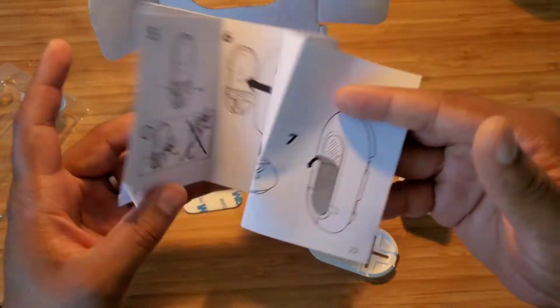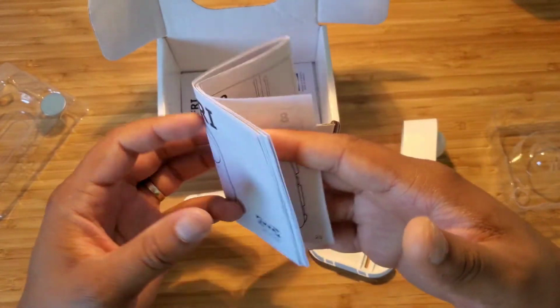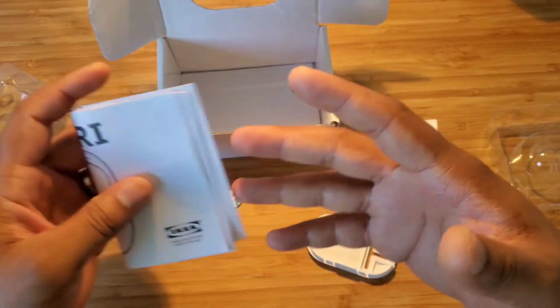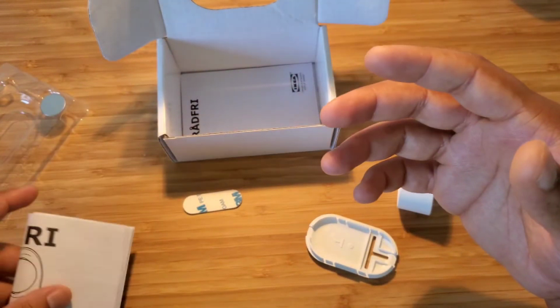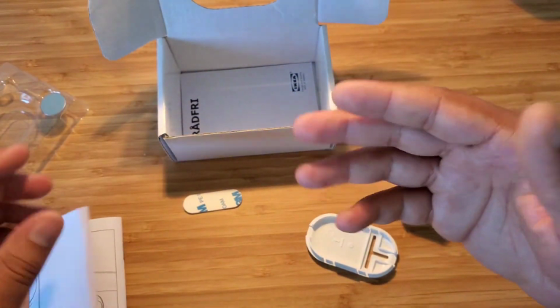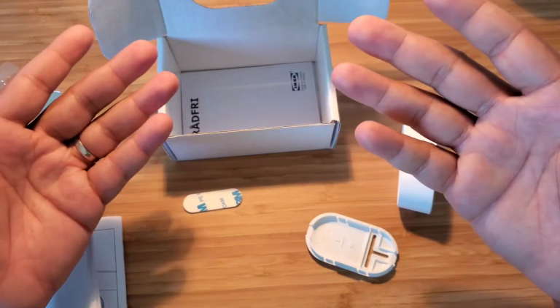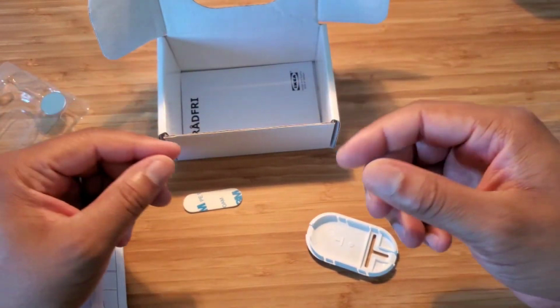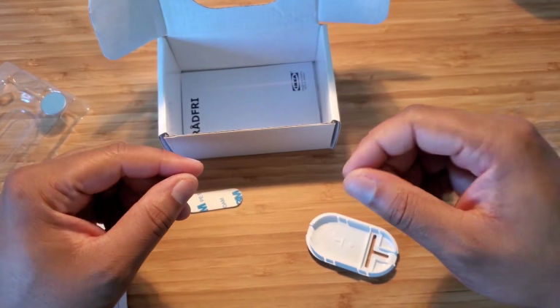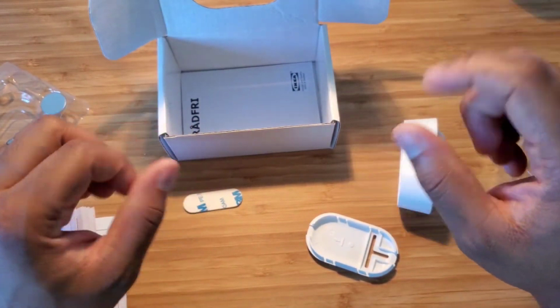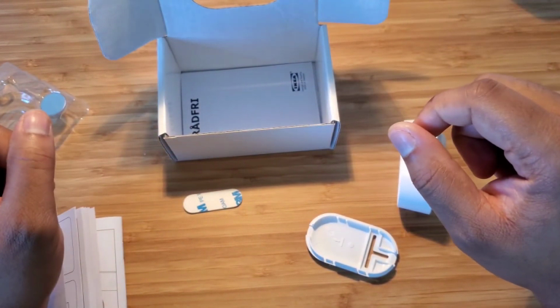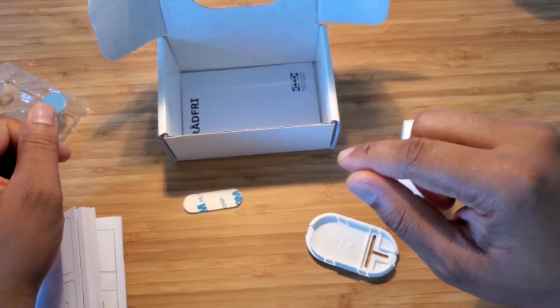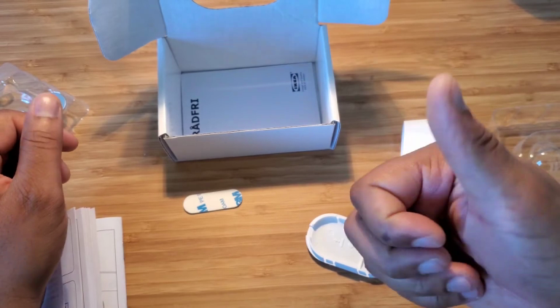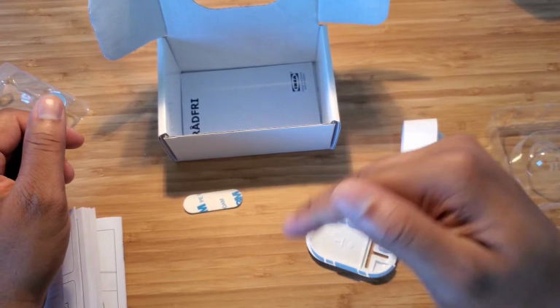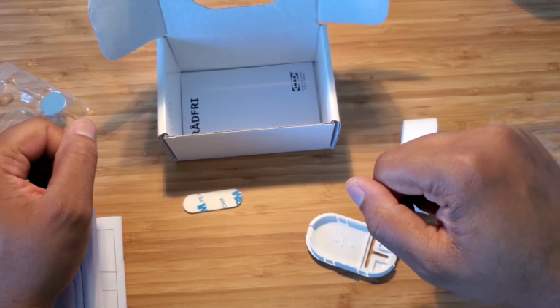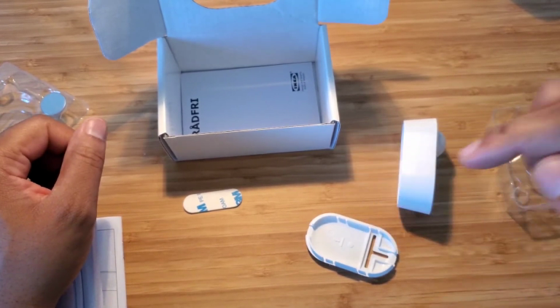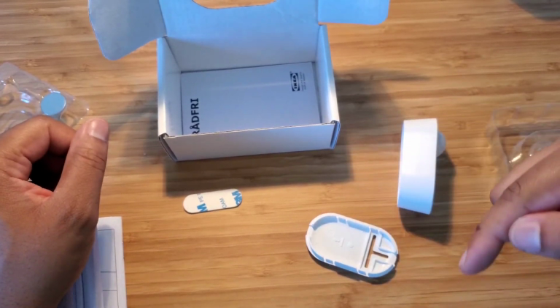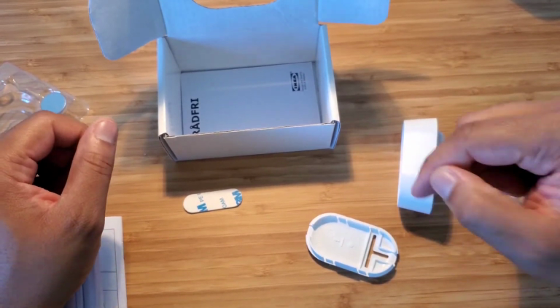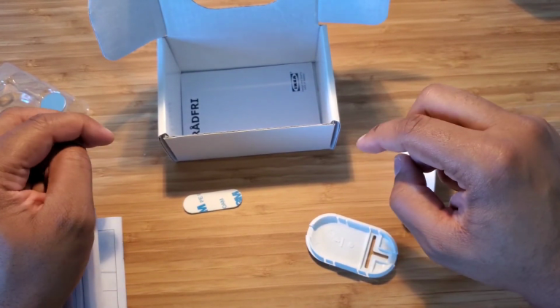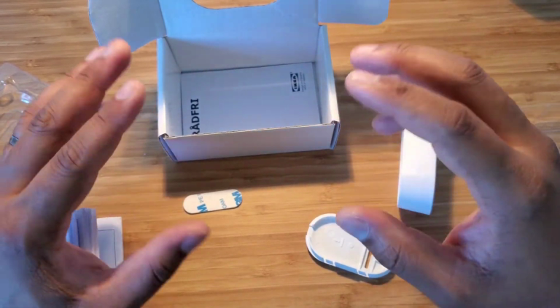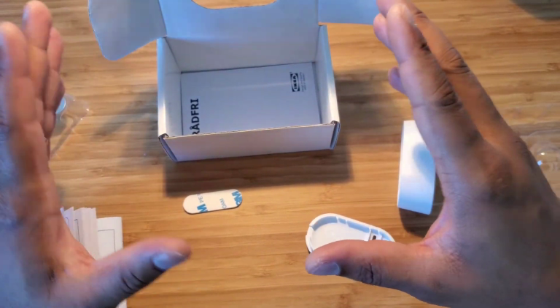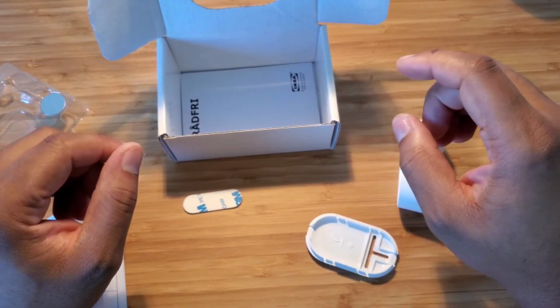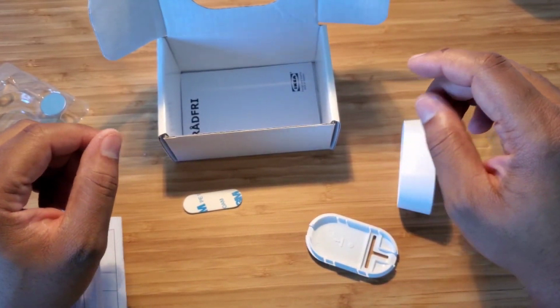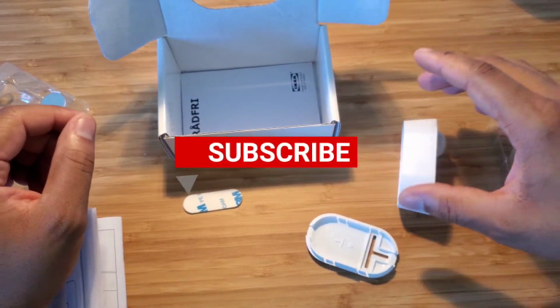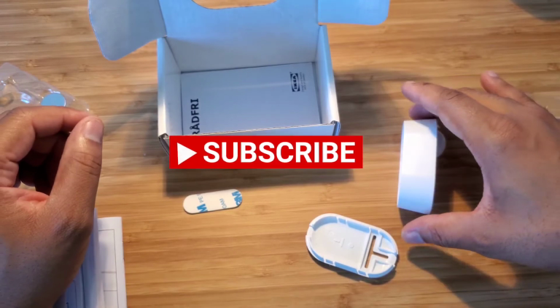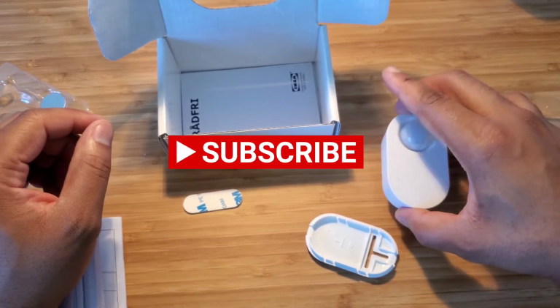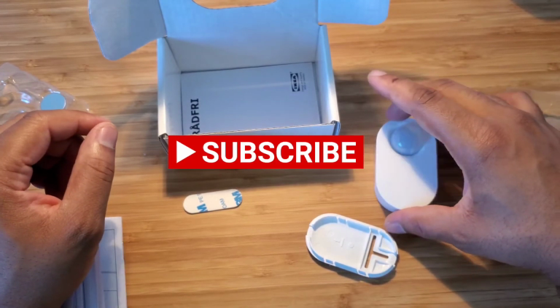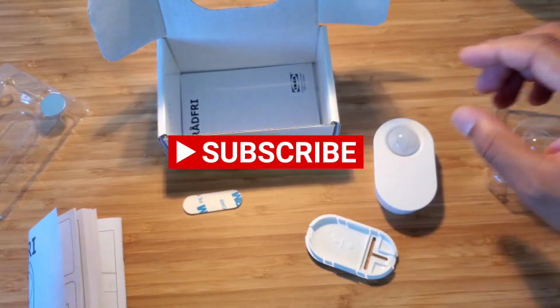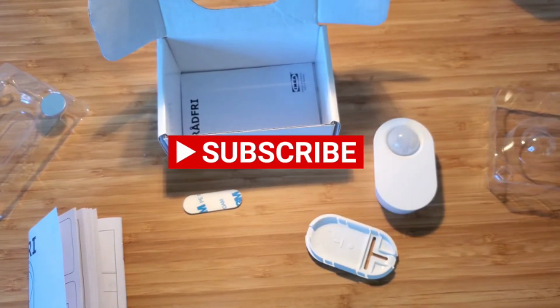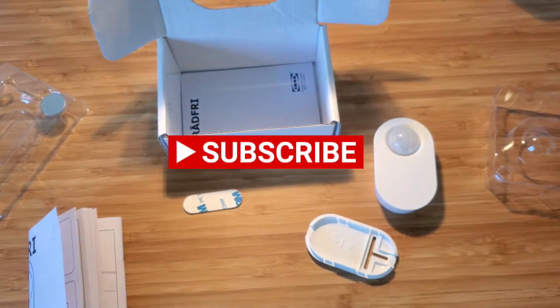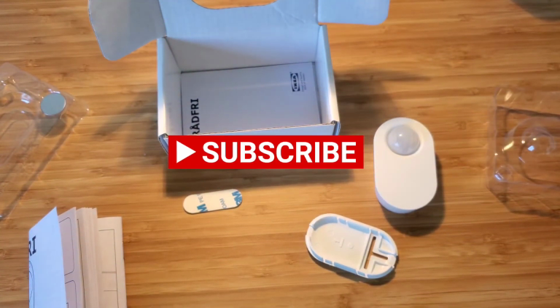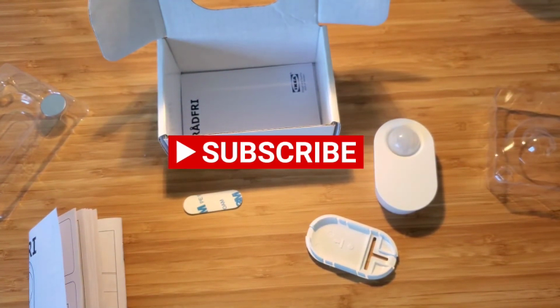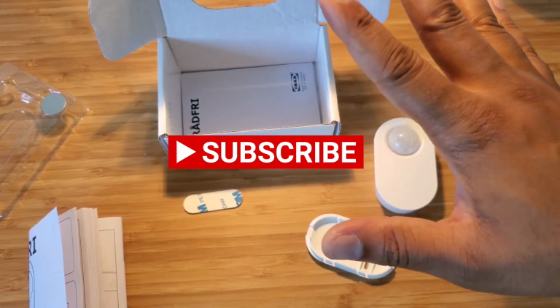I just wanted to bring that to you. Thank you very much for your time, and appreciate if you give us a thumbs up down there and subscribe if you haven't — that will help us a lot to continue doing videos like this. Thank you and have a great day. Bye!